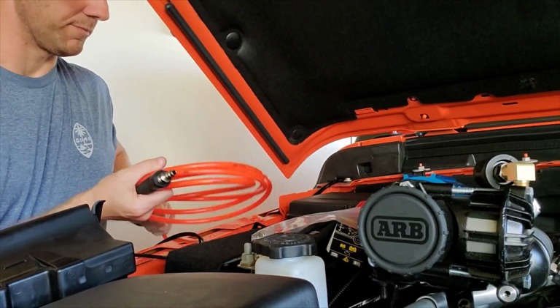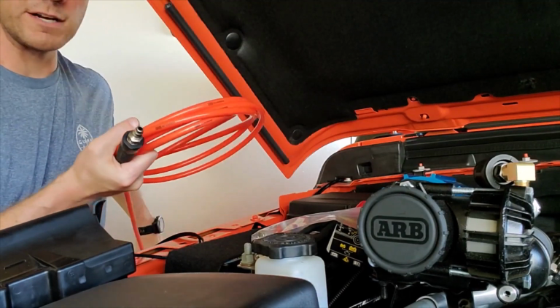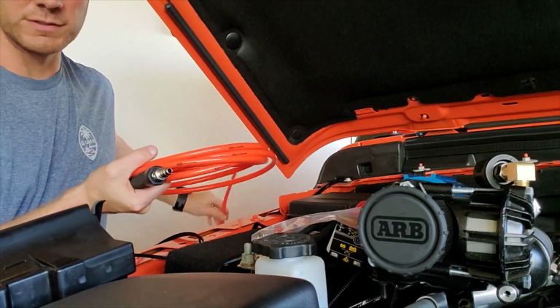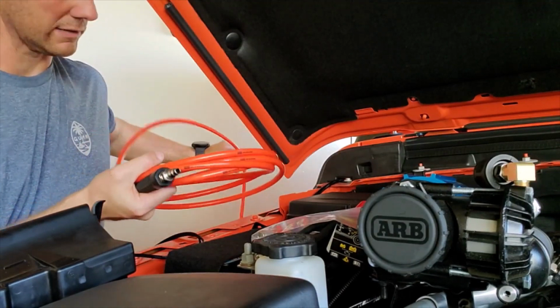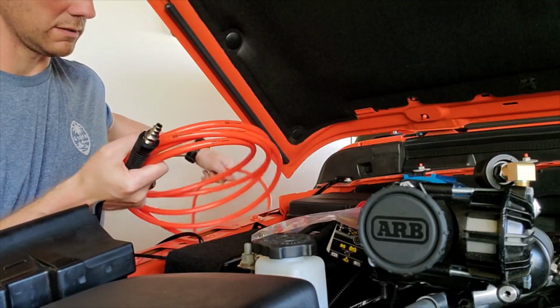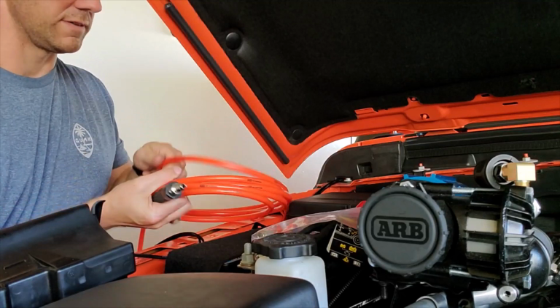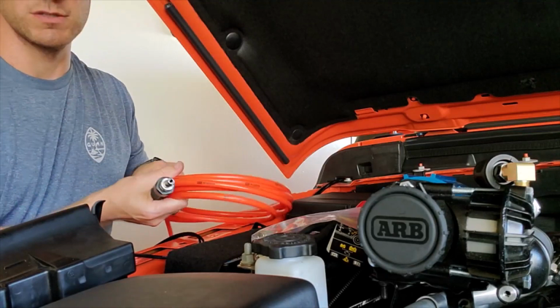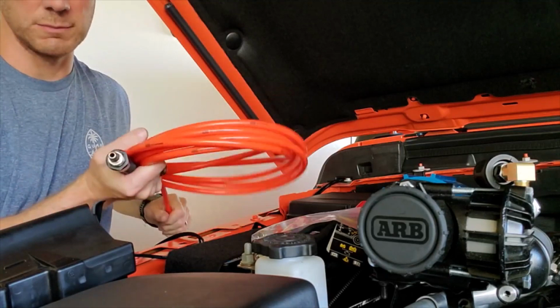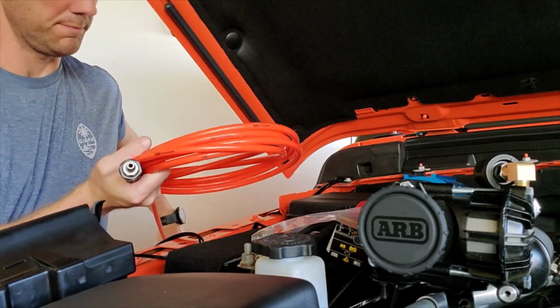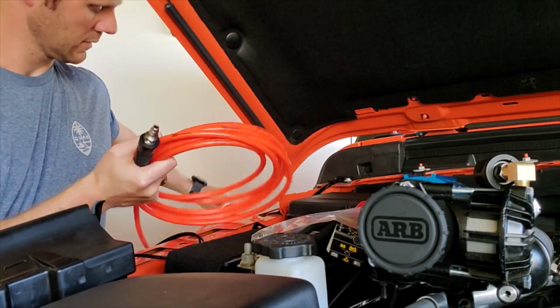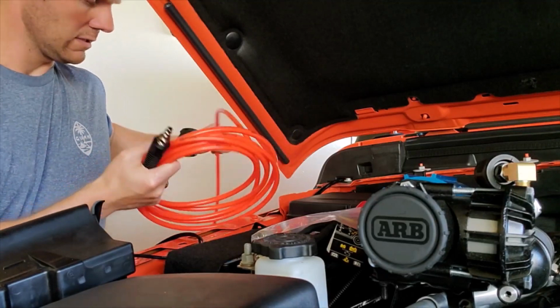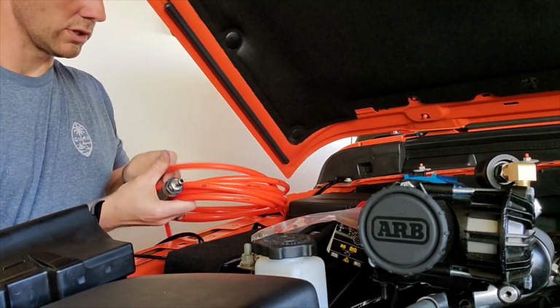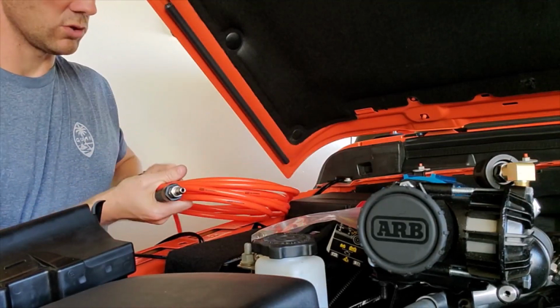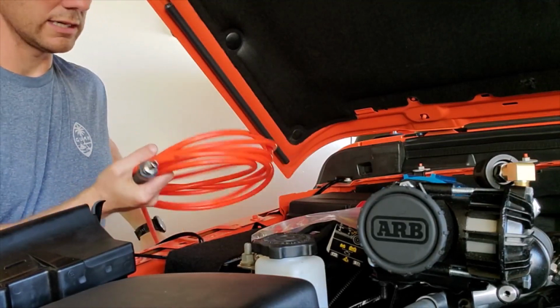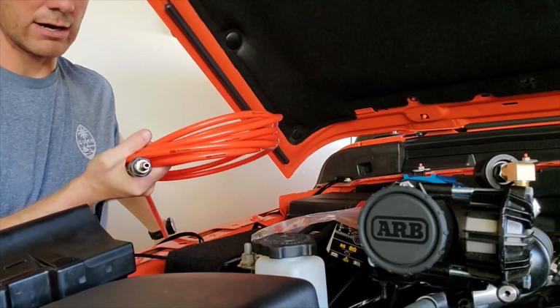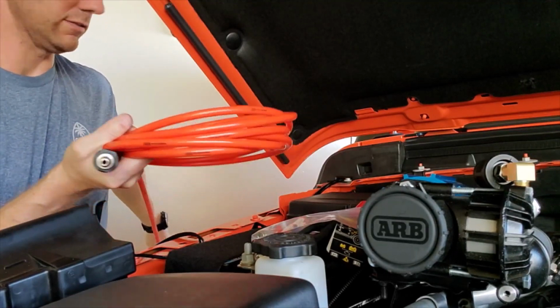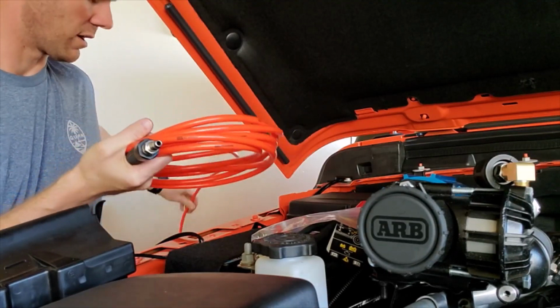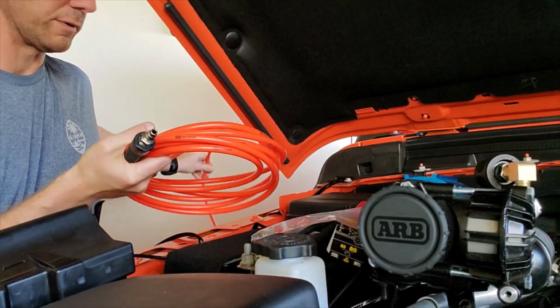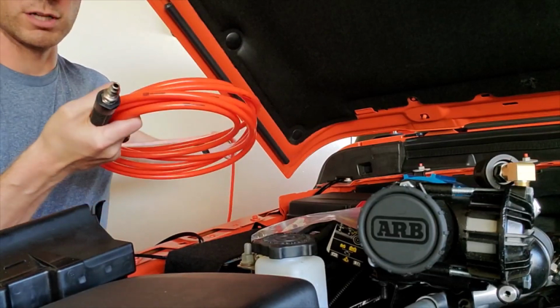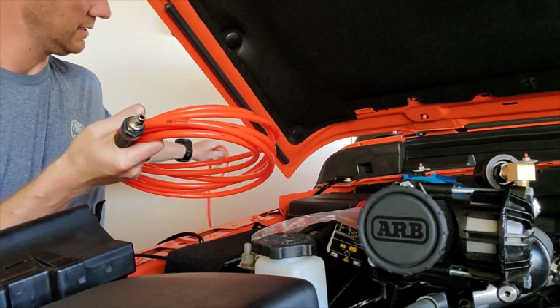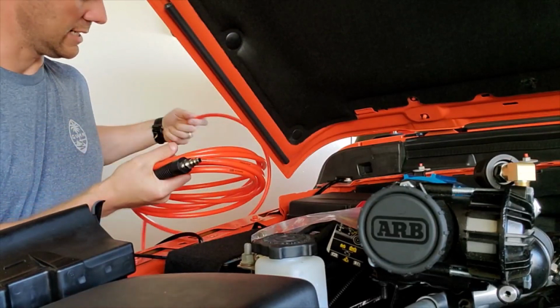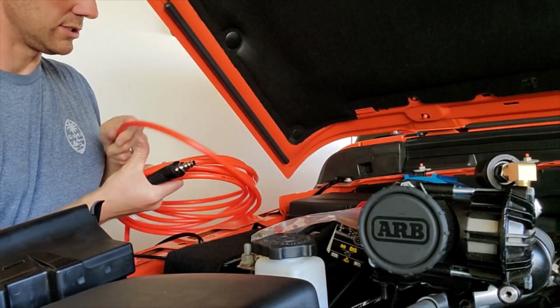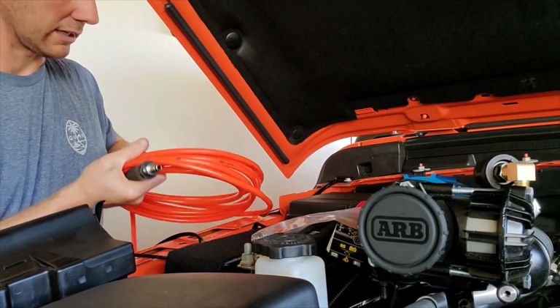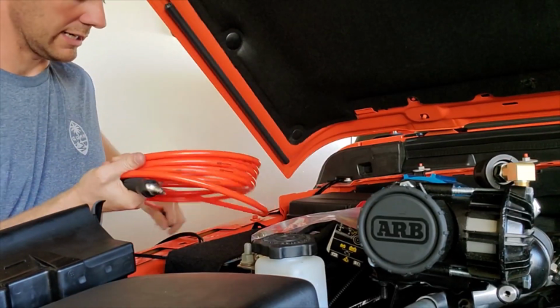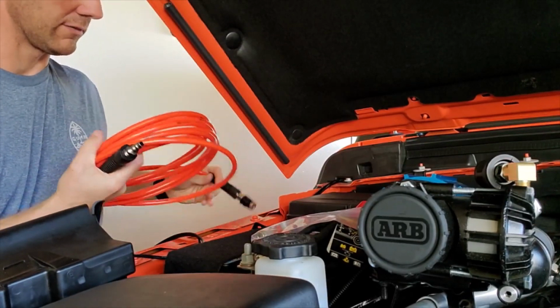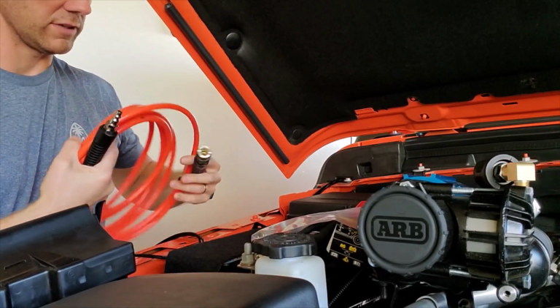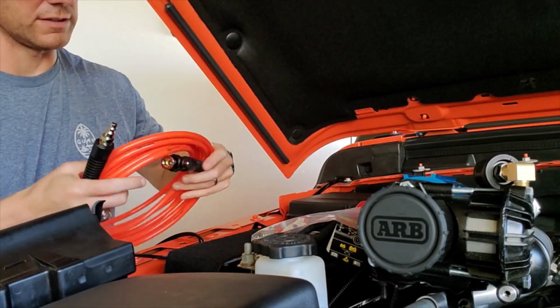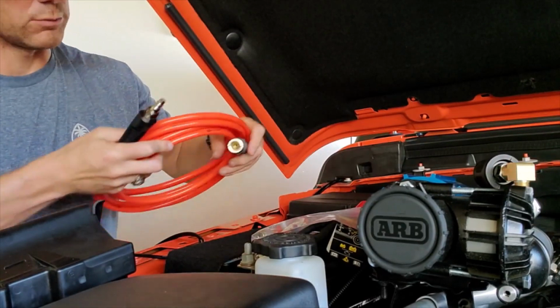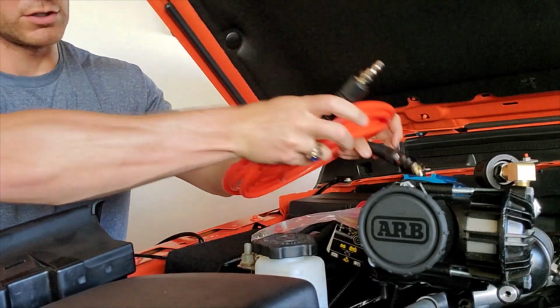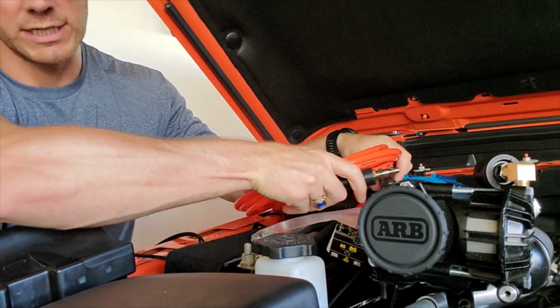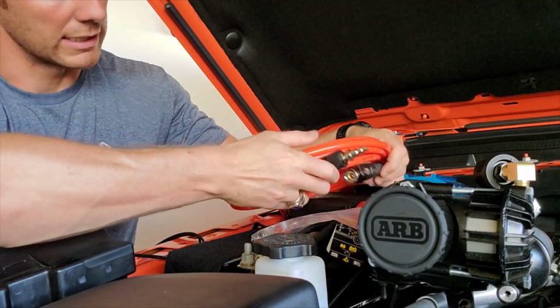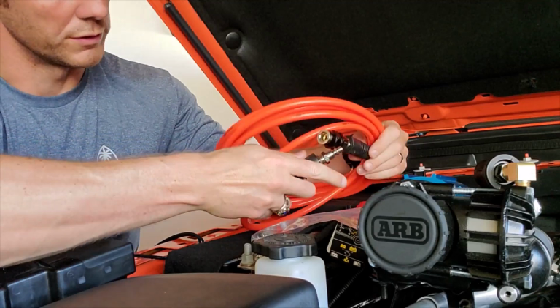It comes with this nice little orange hose to fill up whatever you want, and it's enough reach to get back to the back of the JT pickup. I'm really enjoying the ARB so far — it's been flawless. The duty cycle on it is 50%, so however long you run it, you need to let it cool down.